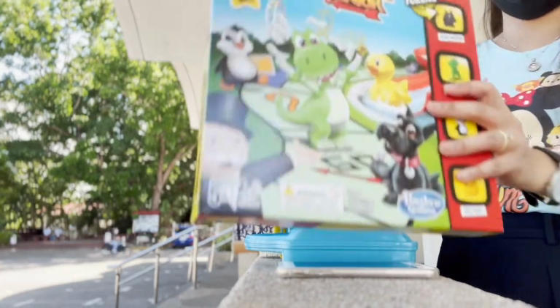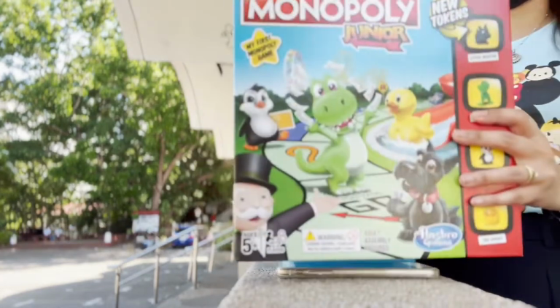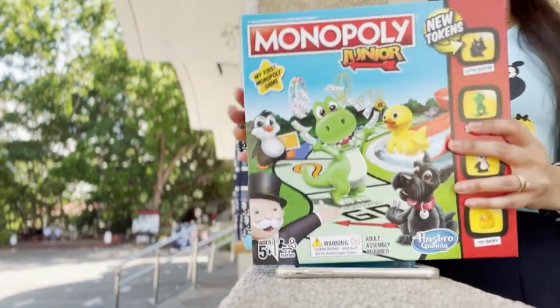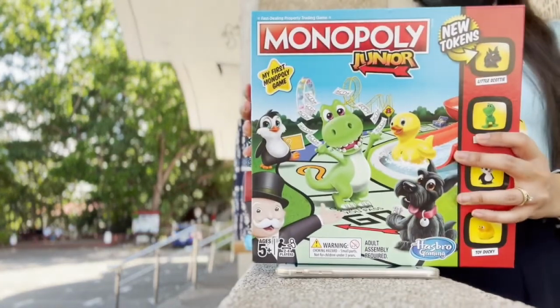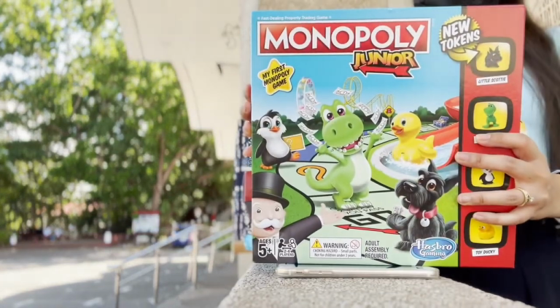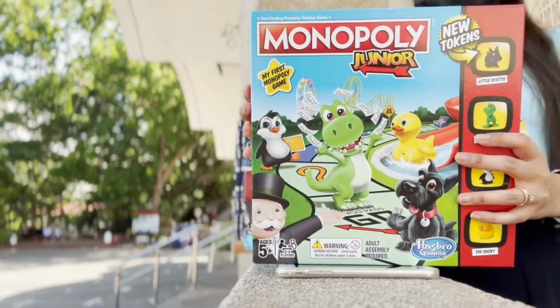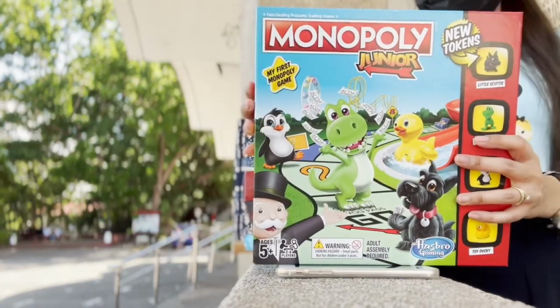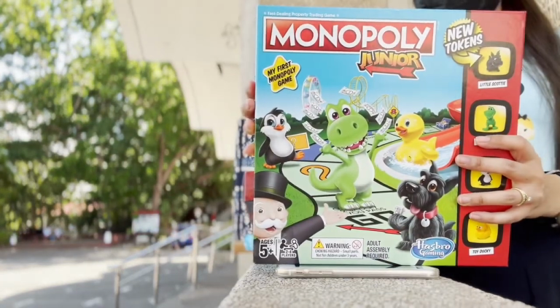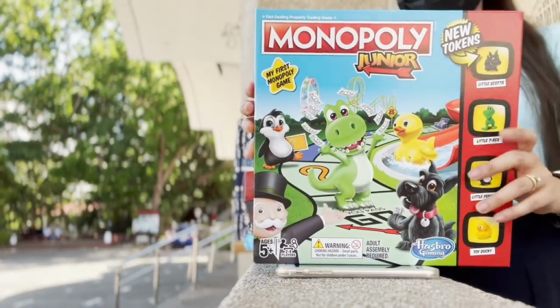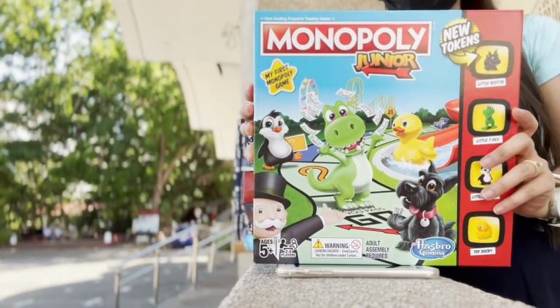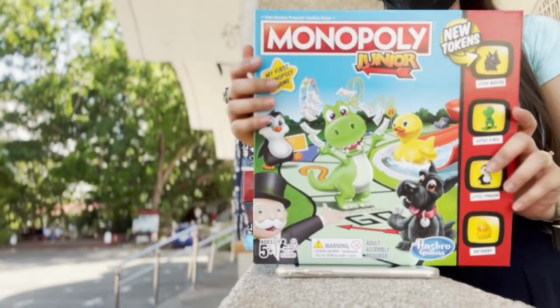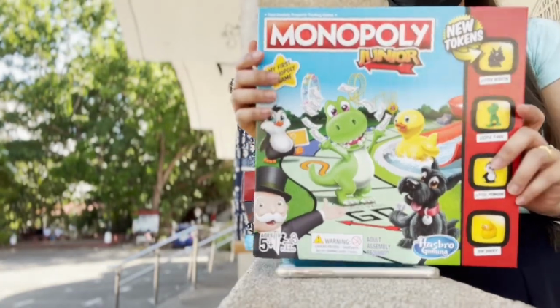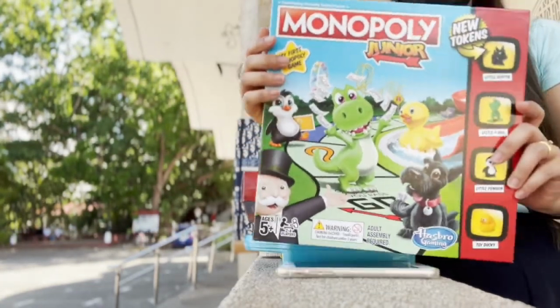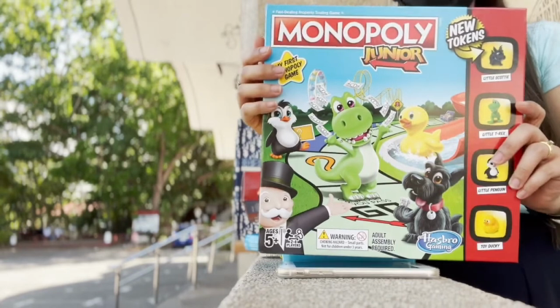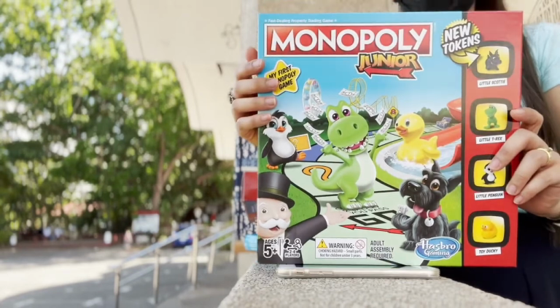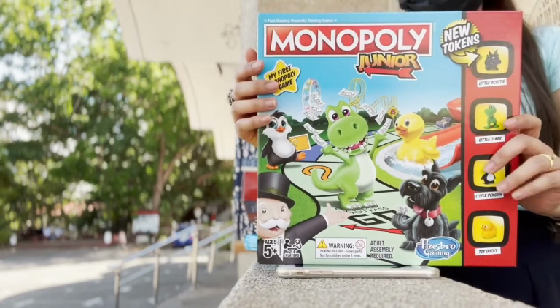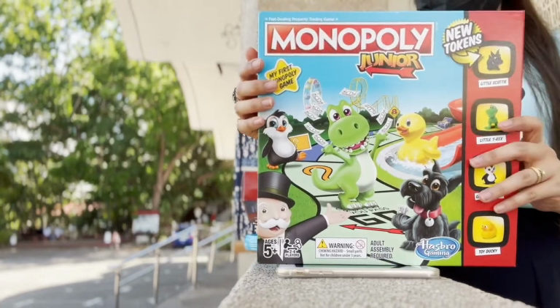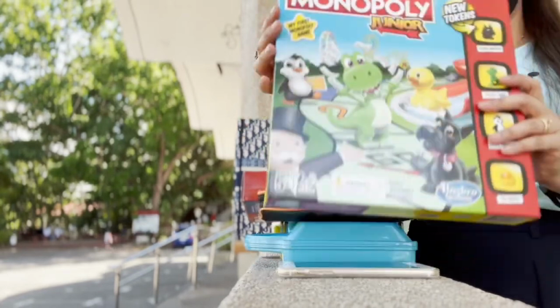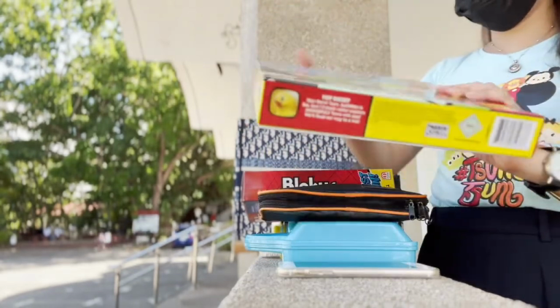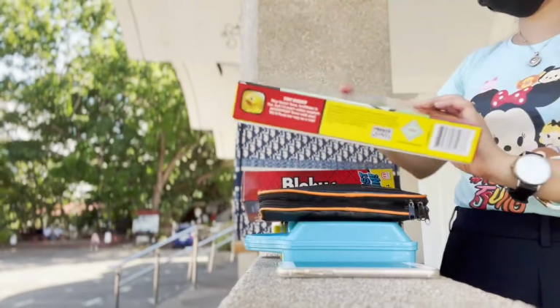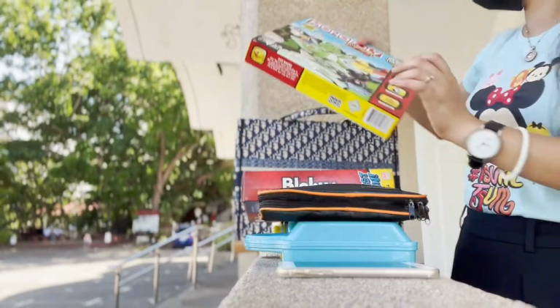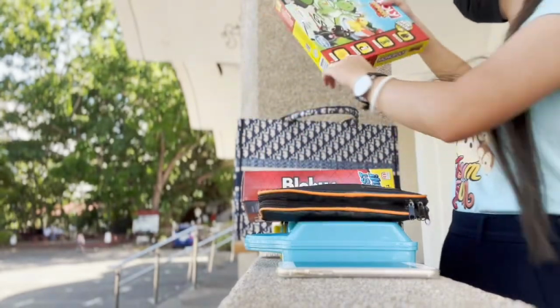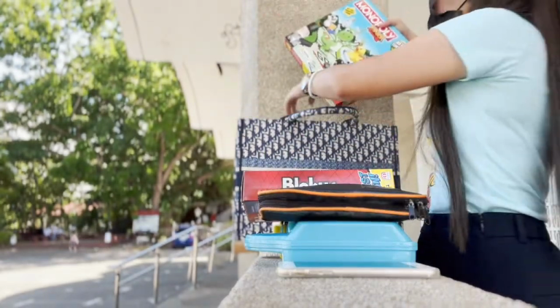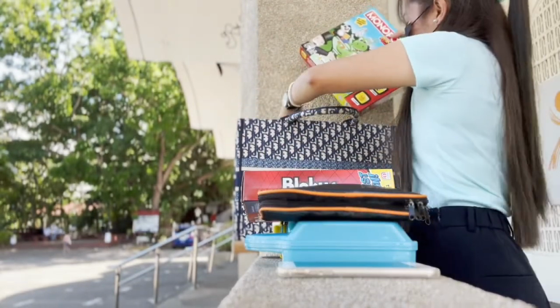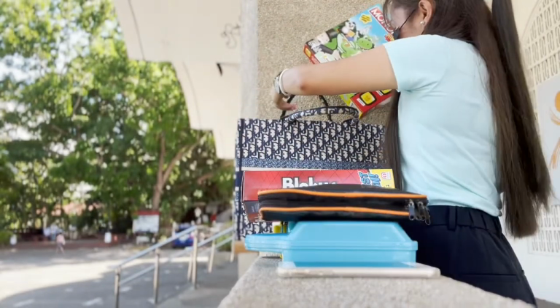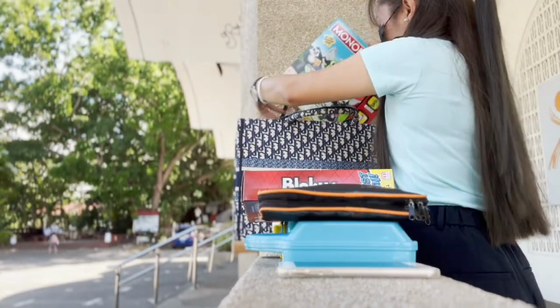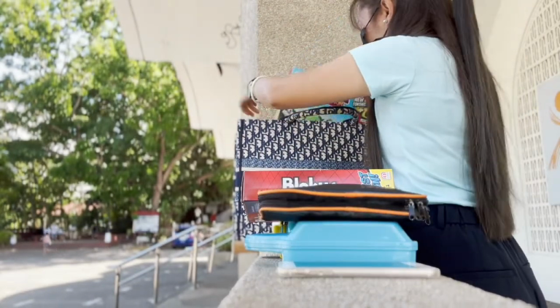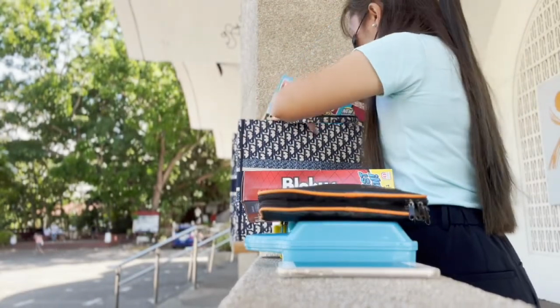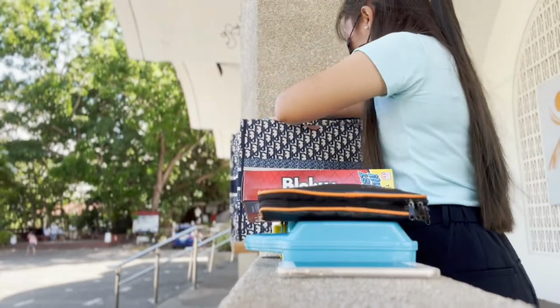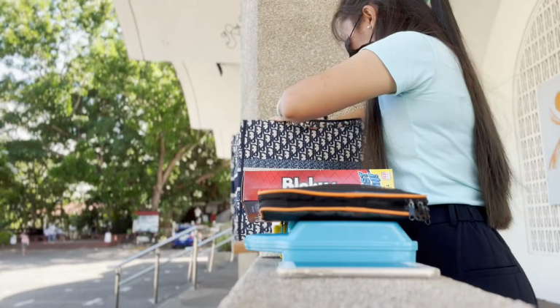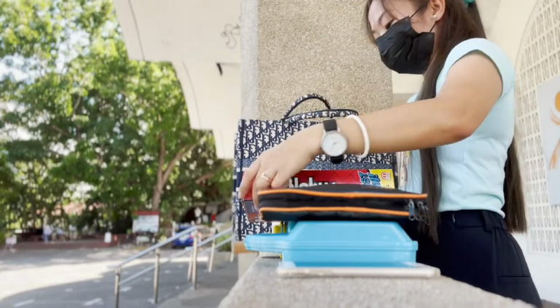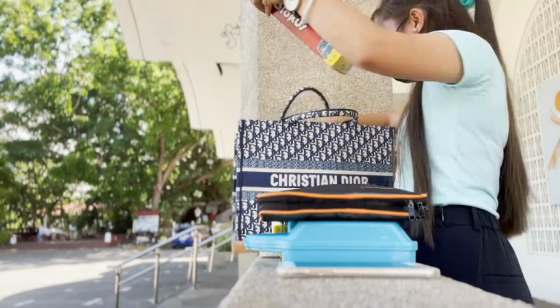For Monopoly Junior, I specifically chose the one without a credit card to make him use his fingertips to flip the money. I always get to be the rubber ducky and he's the penguin.